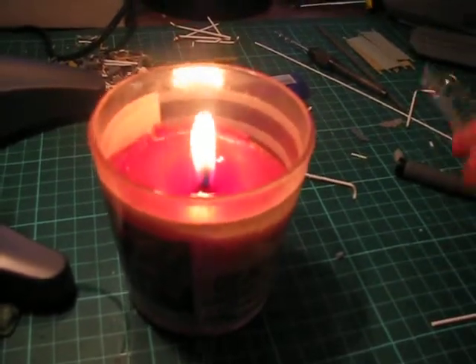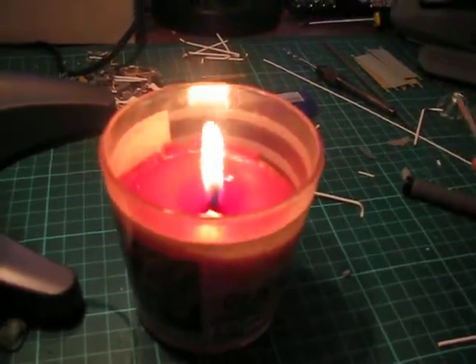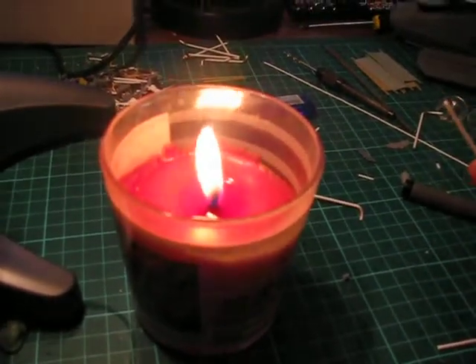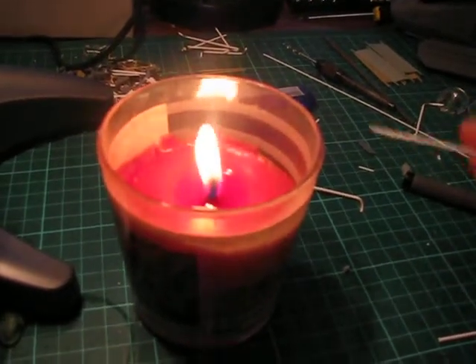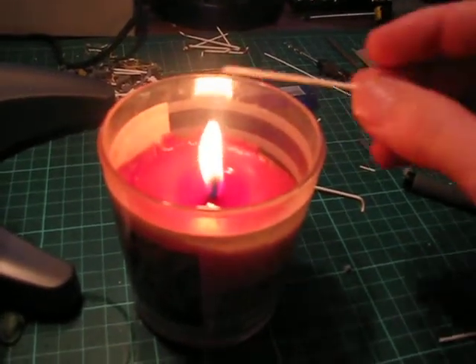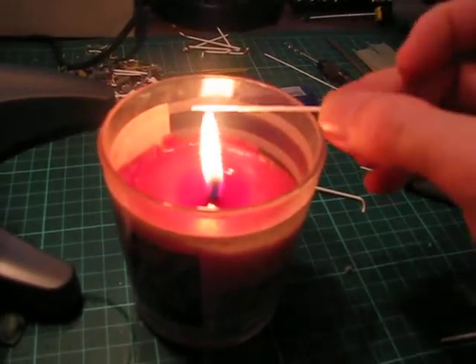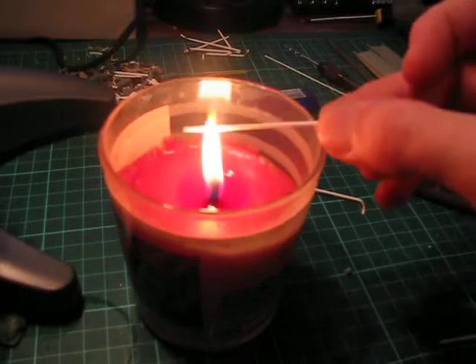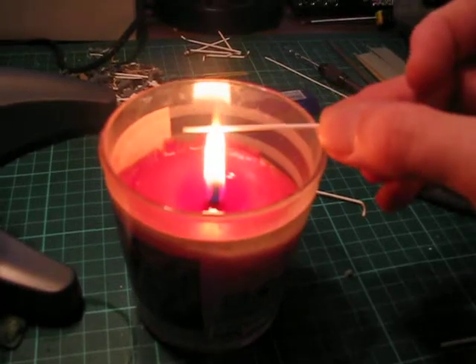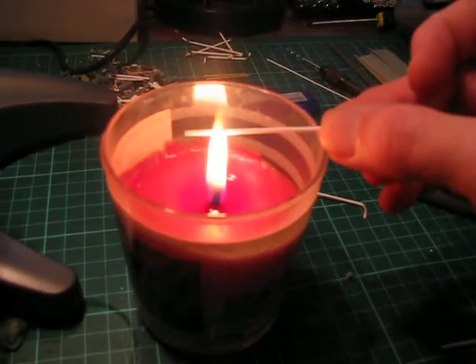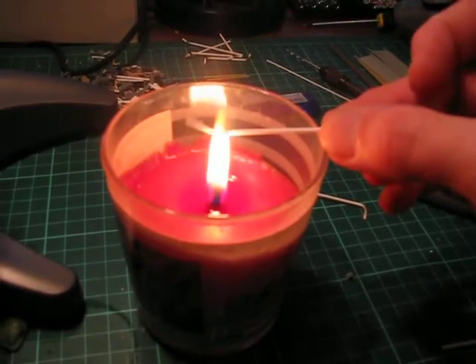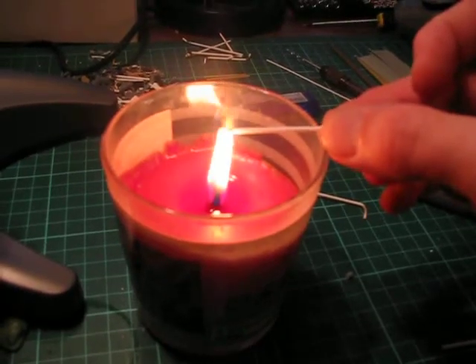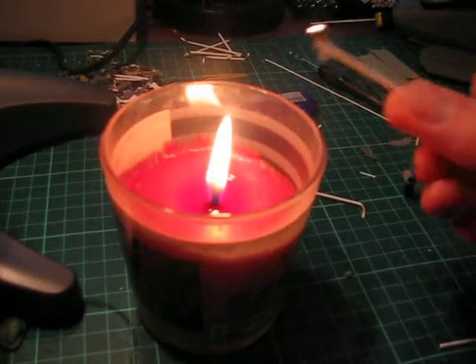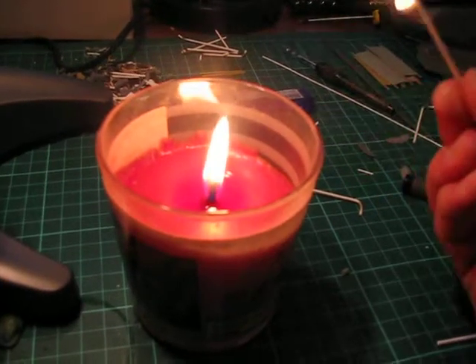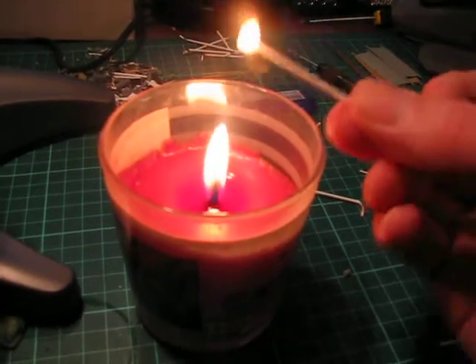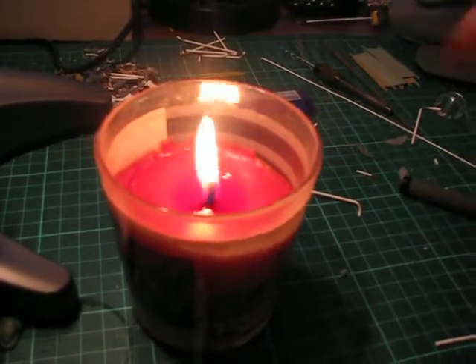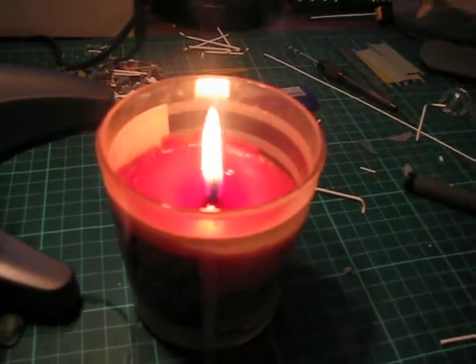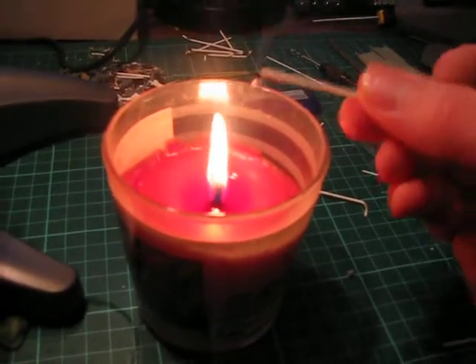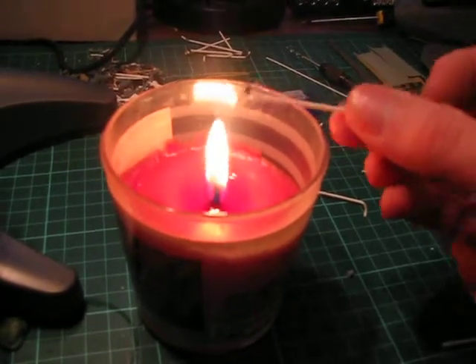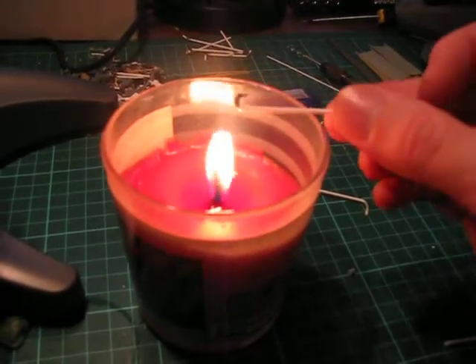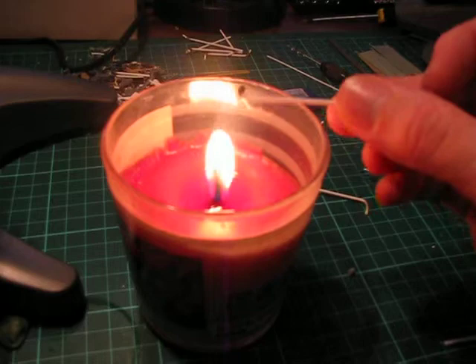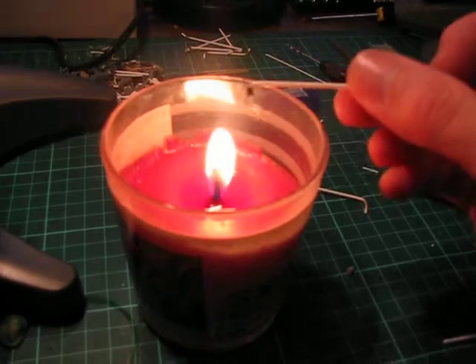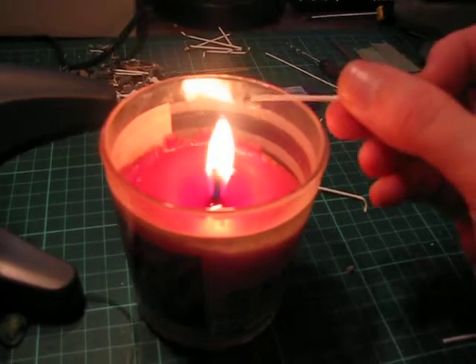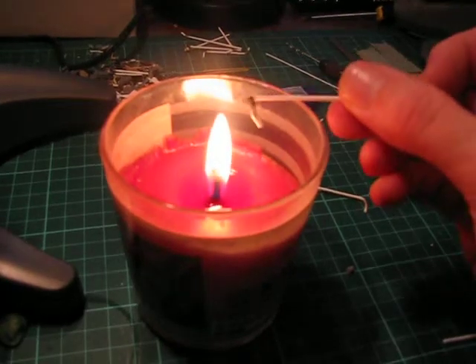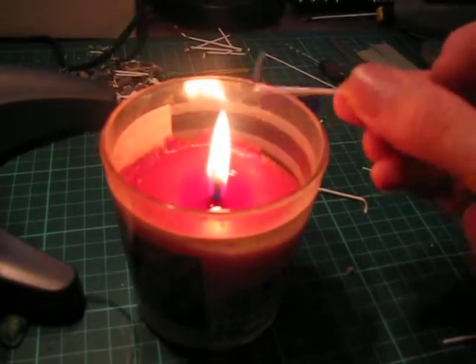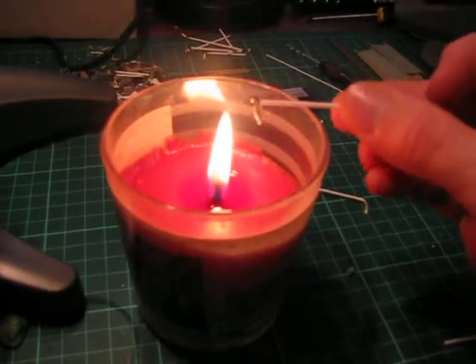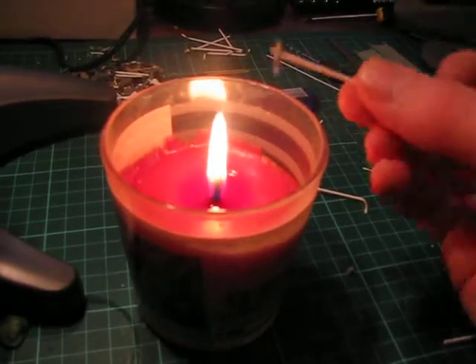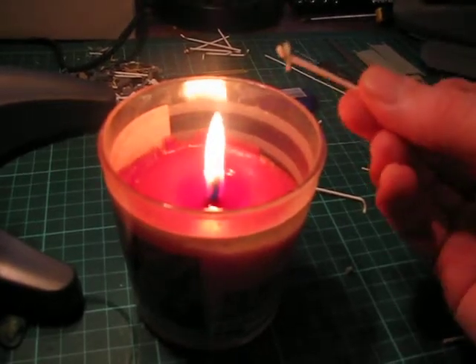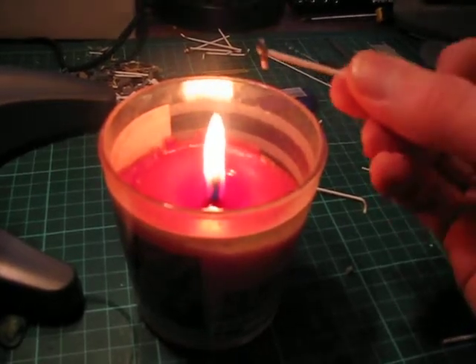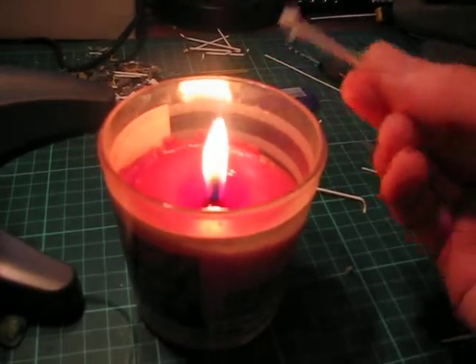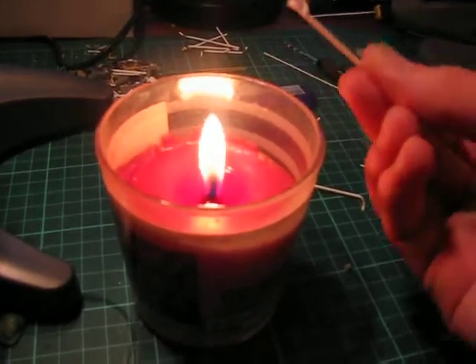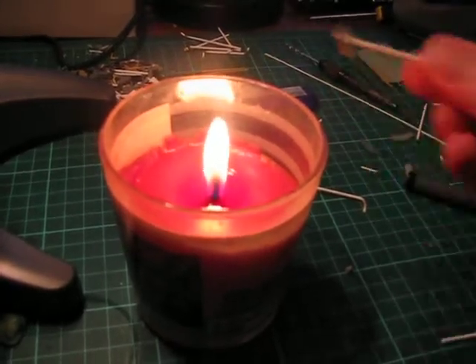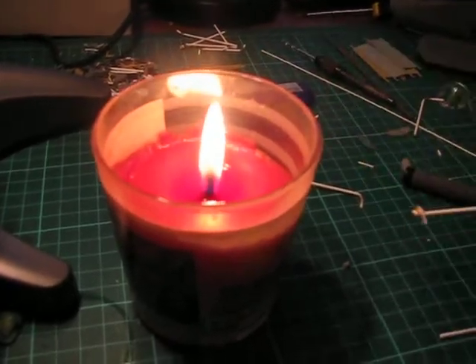What not to do is hold it in the flame. As you can see, it becomes too soft, it catches on fire, and it melts.